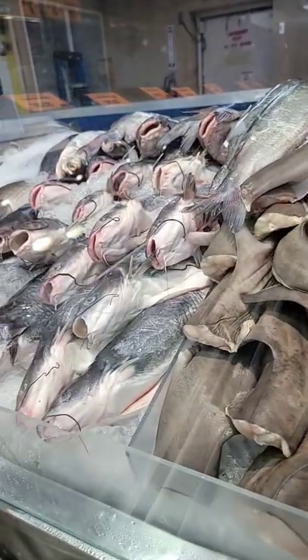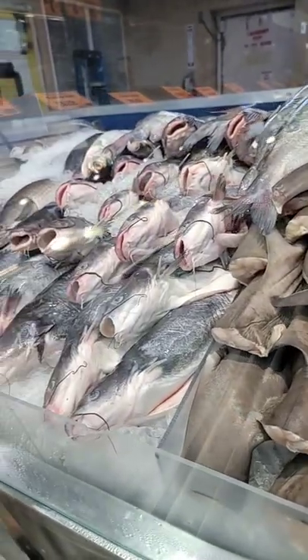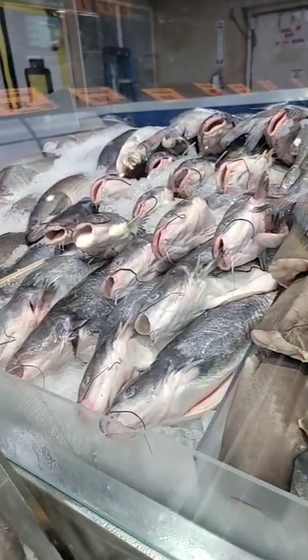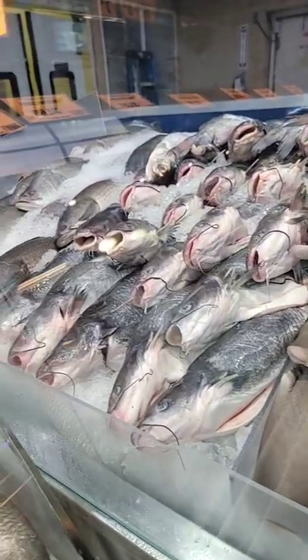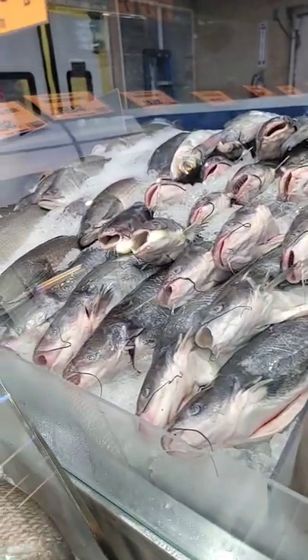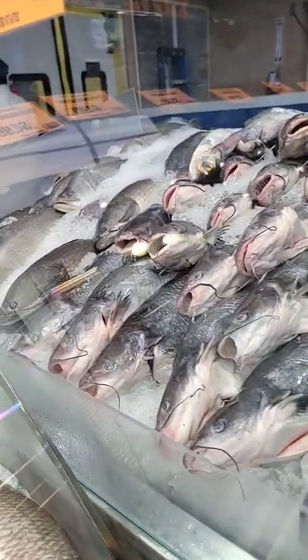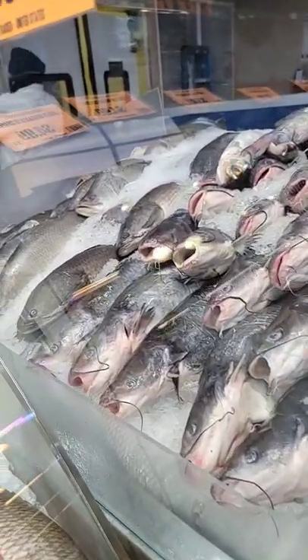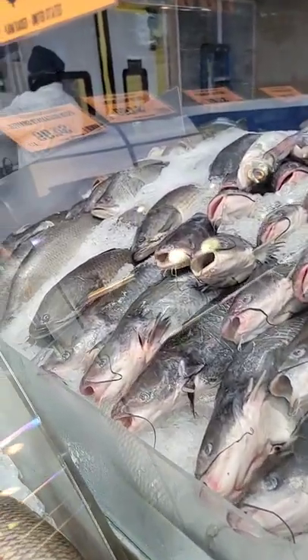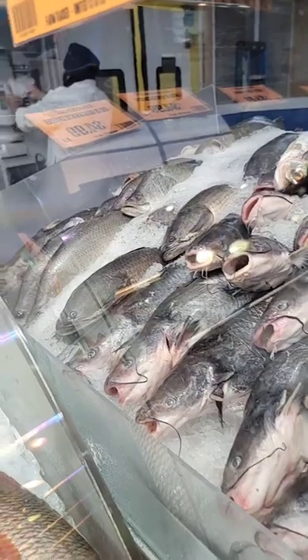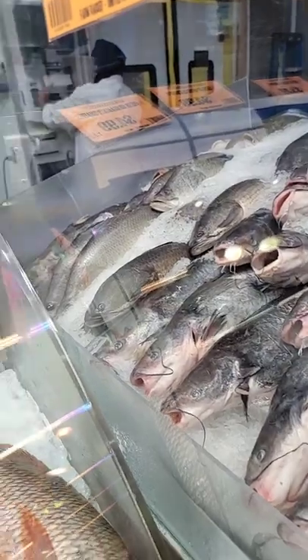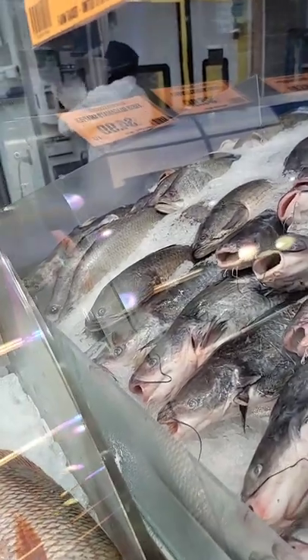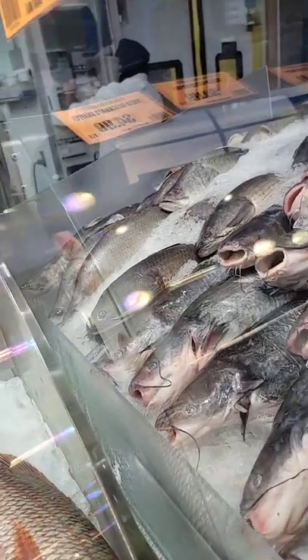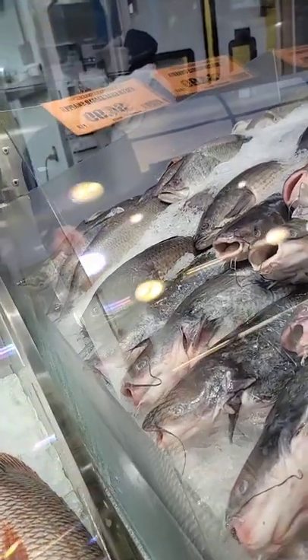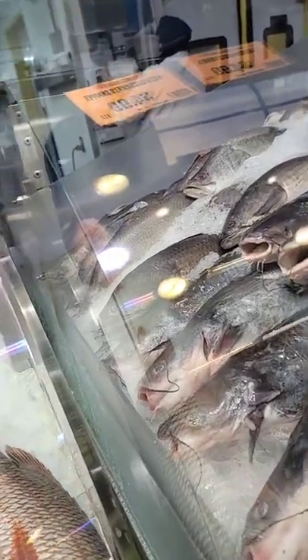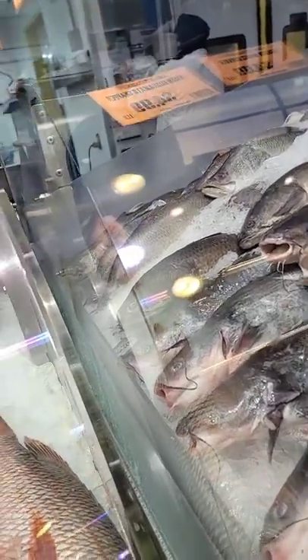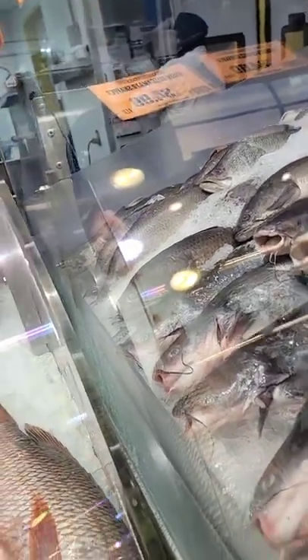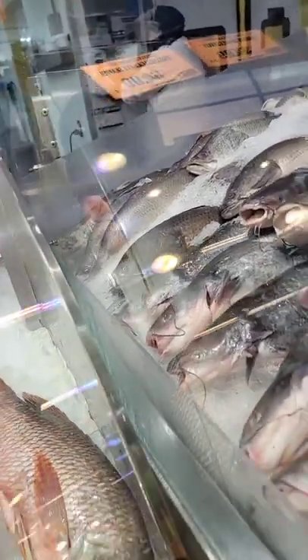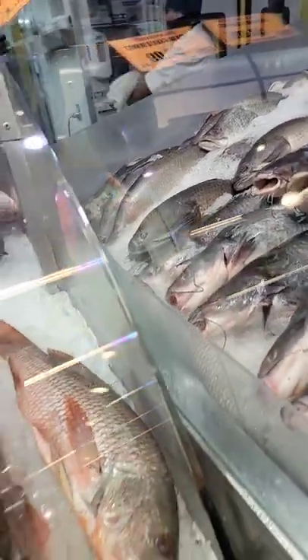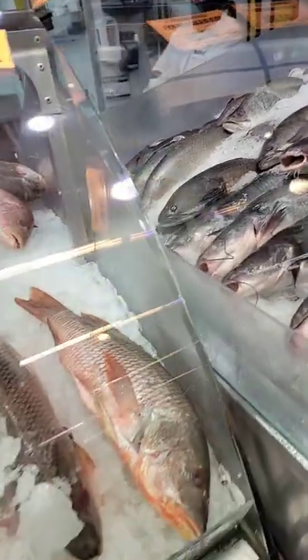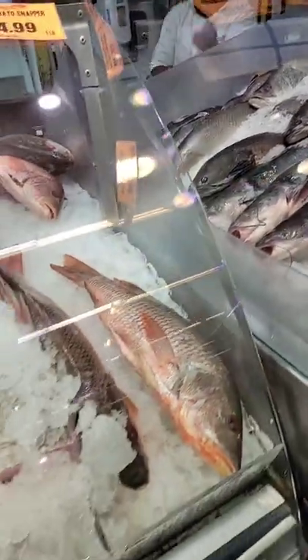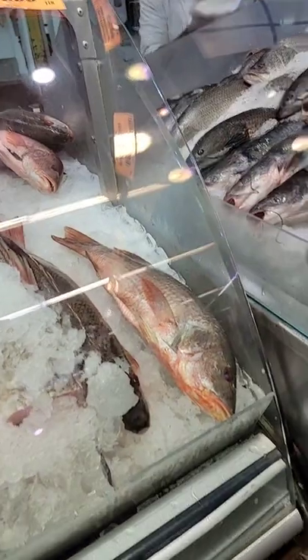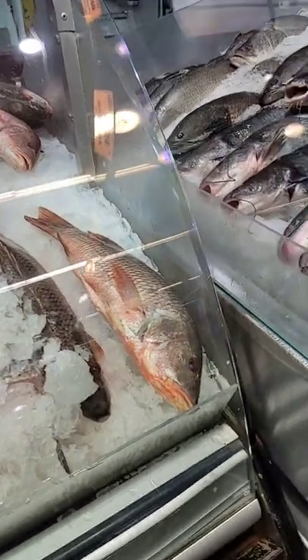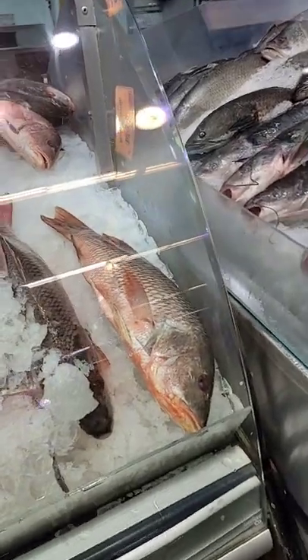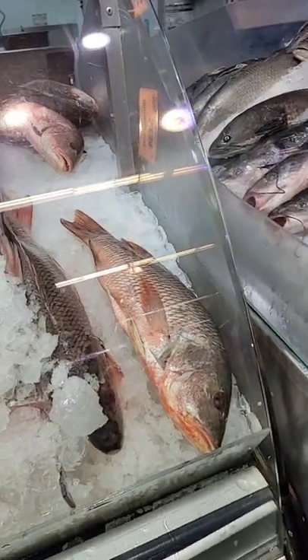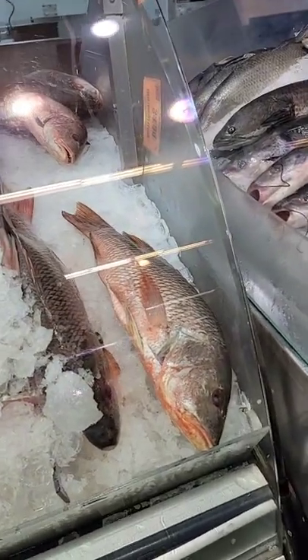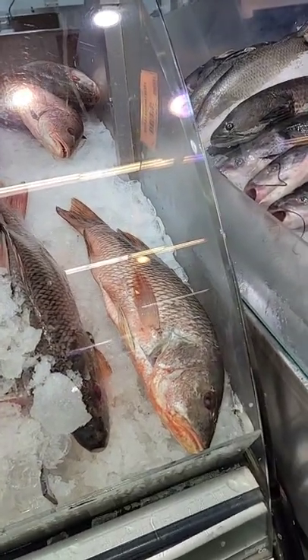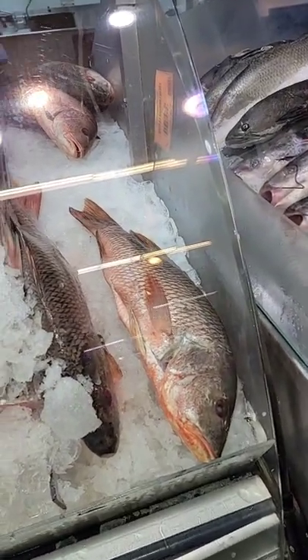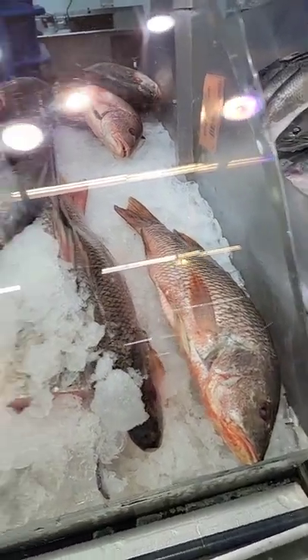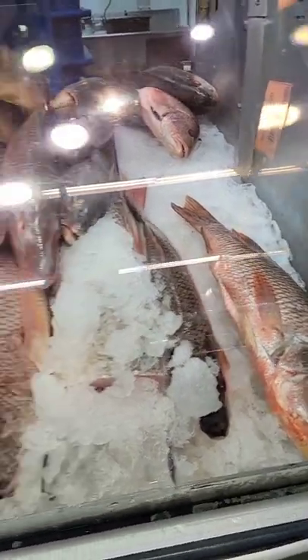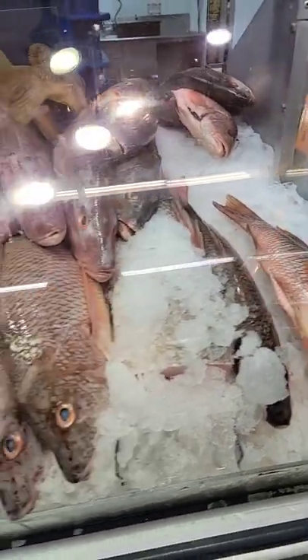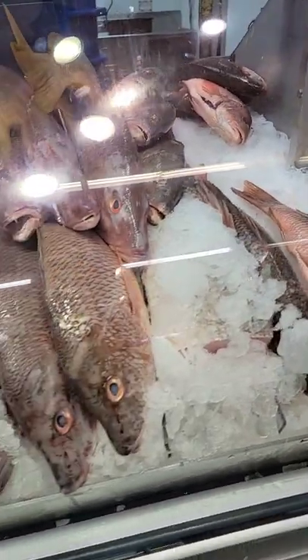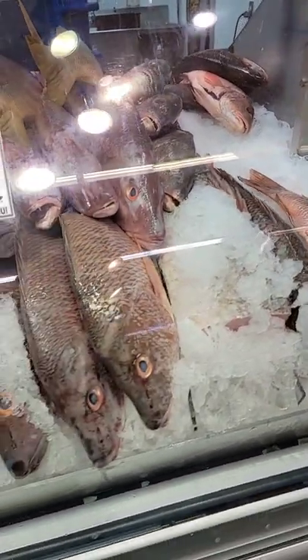Whiting — we used to eat a lot of those around Christmas time. These are sharks, small sharks. Catfish. Mudfish. Swai down on the end there. Big snappers from Mexico — wild-caught.